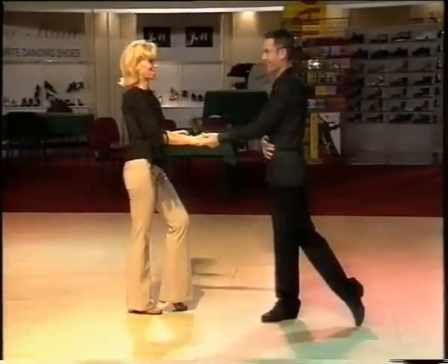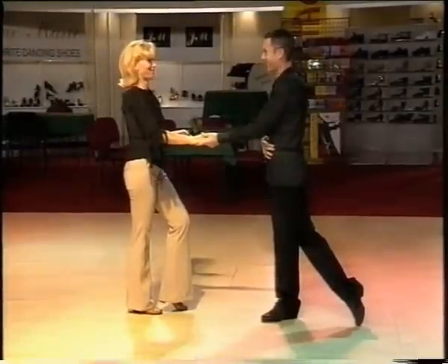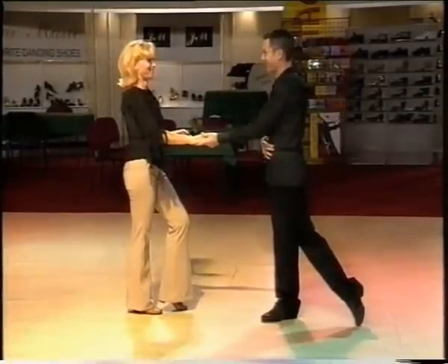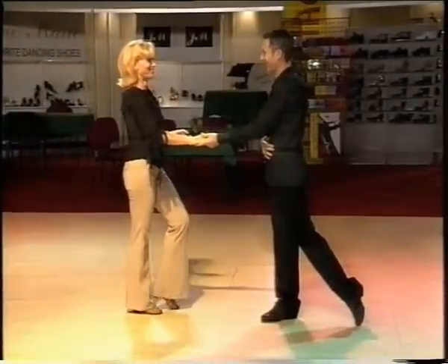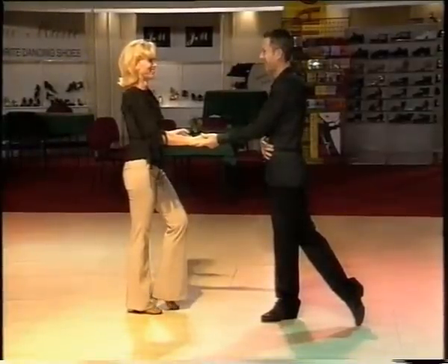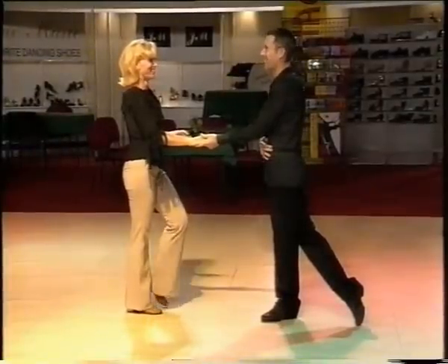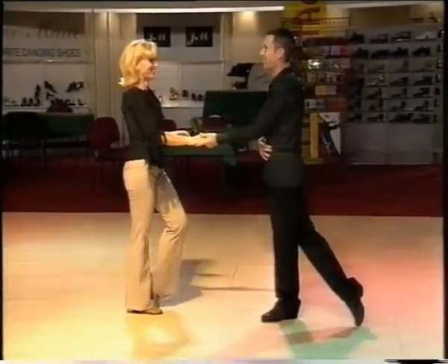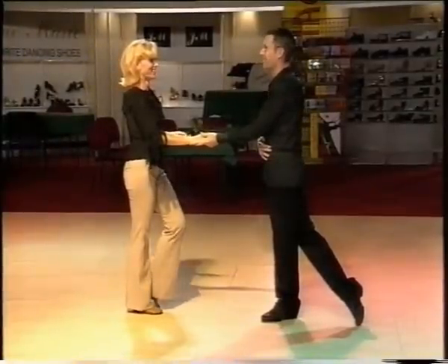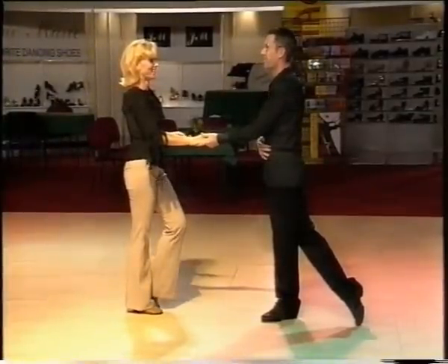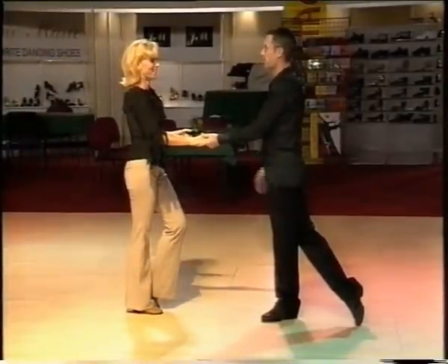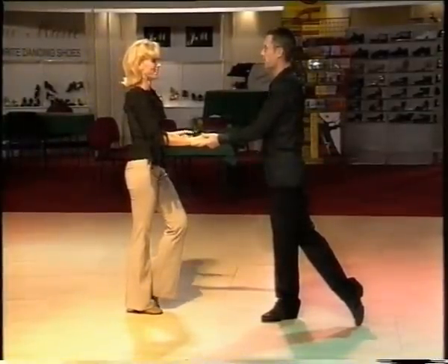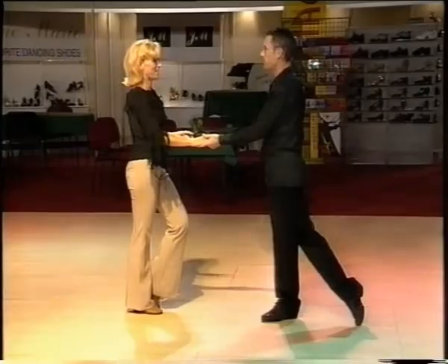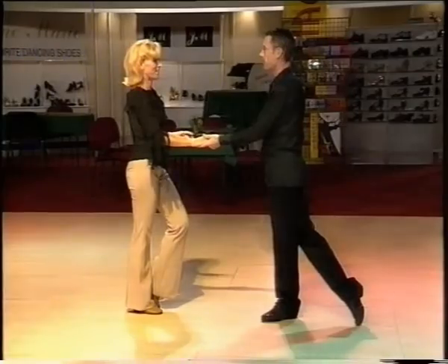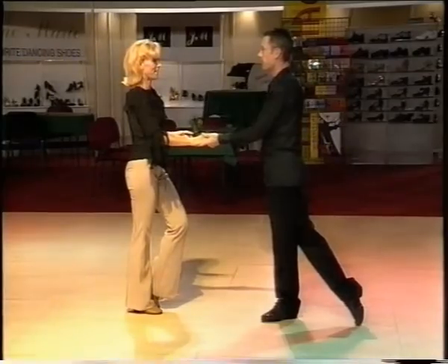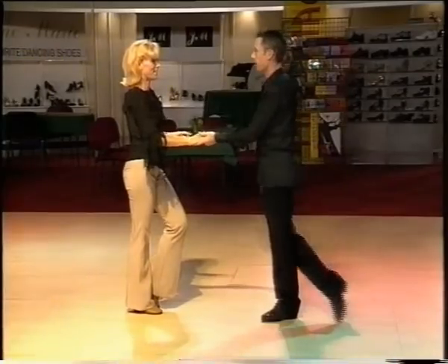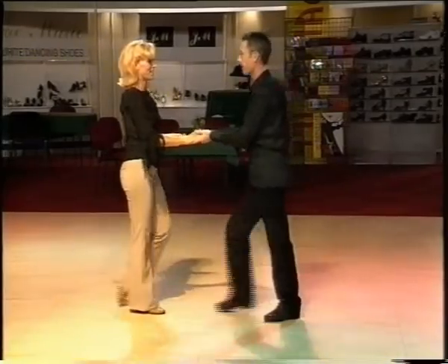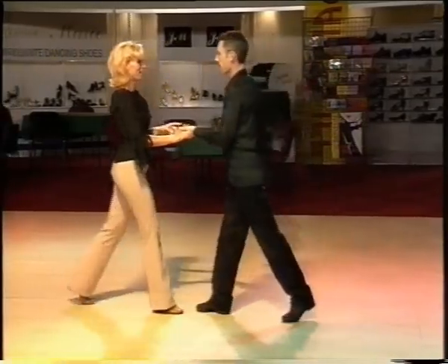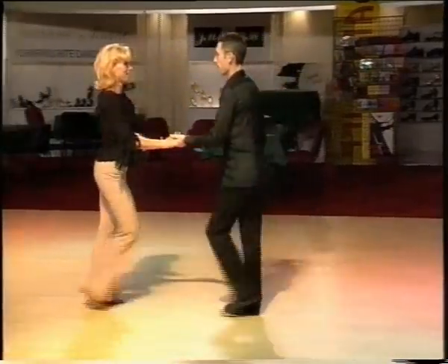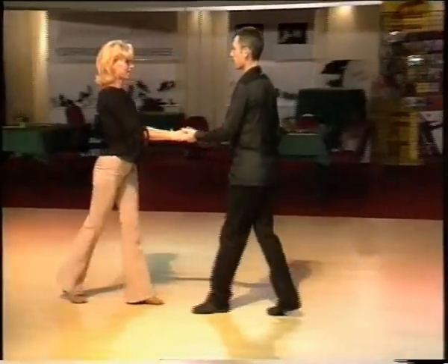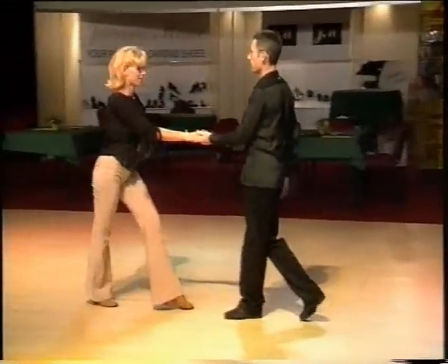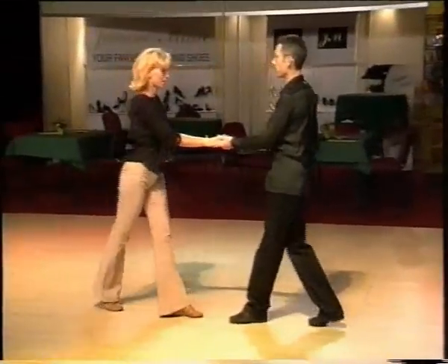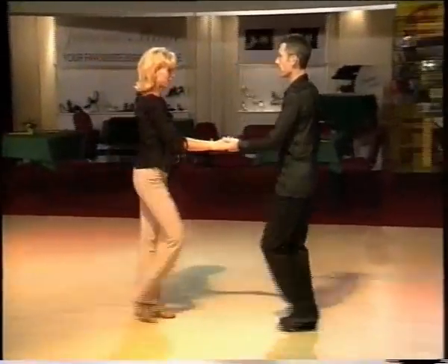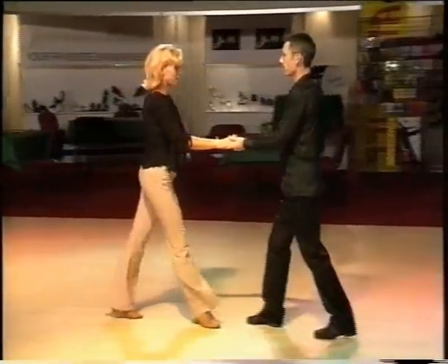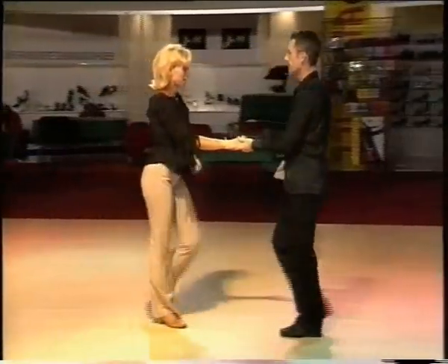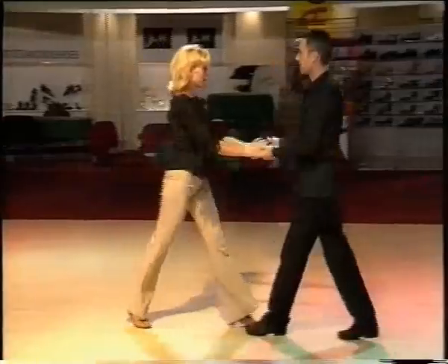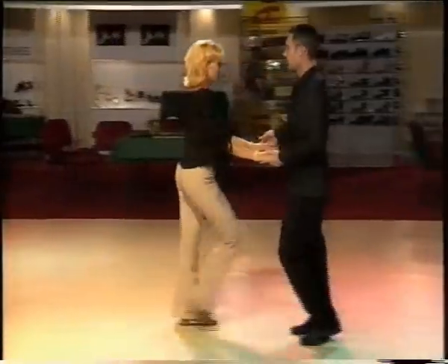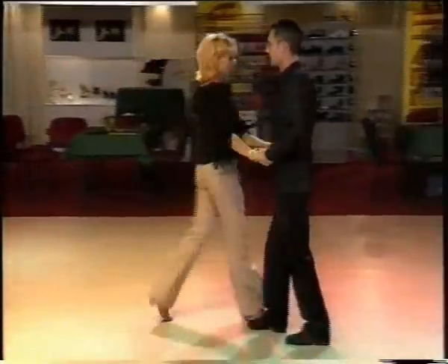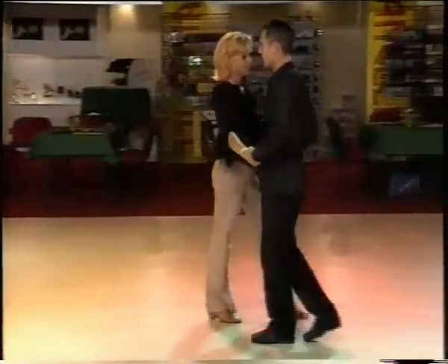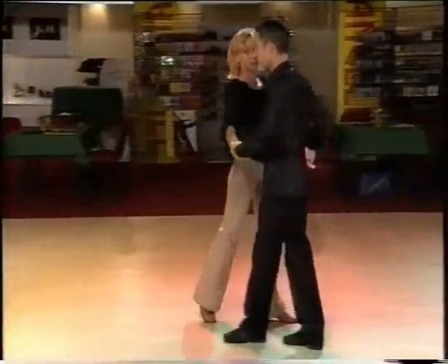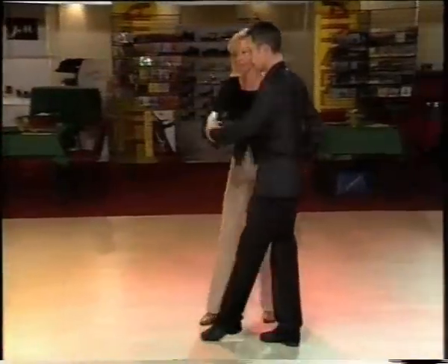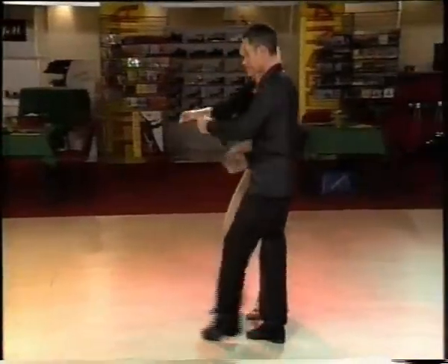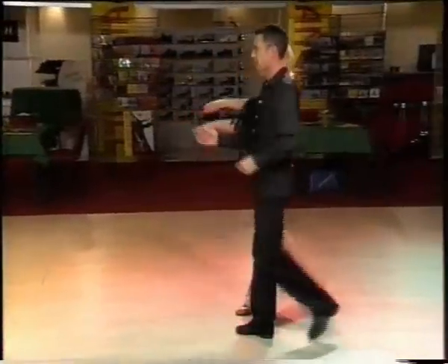We're going to start with the Rumba — we're going to show you a very basic Rumba. We start with half a basic: the girl does three walks forwards, the boy does three walks back, he collects her other hand and dances her hand to hand.